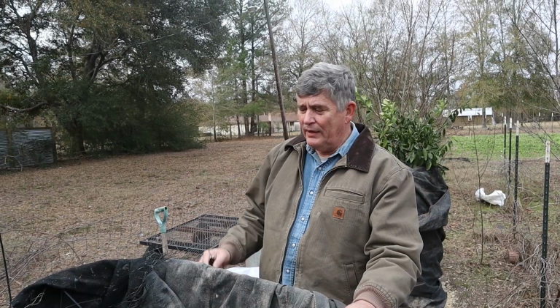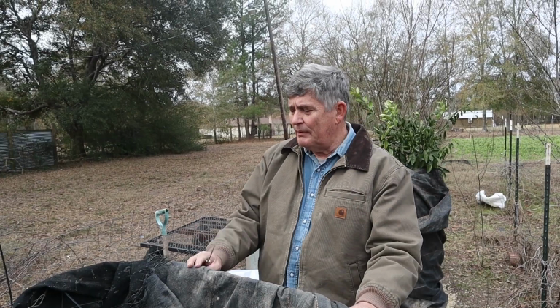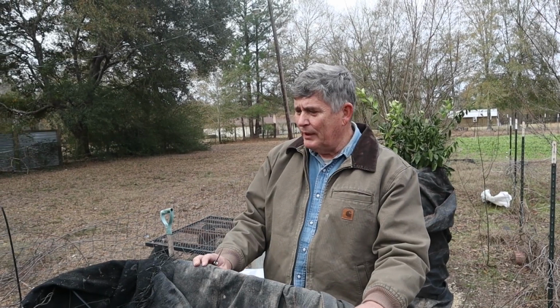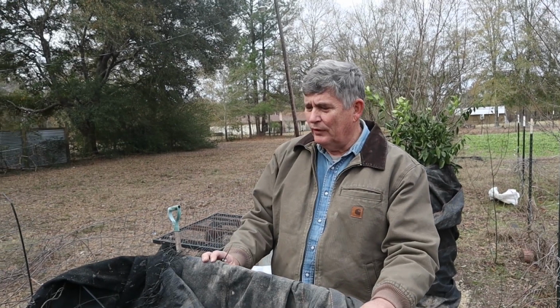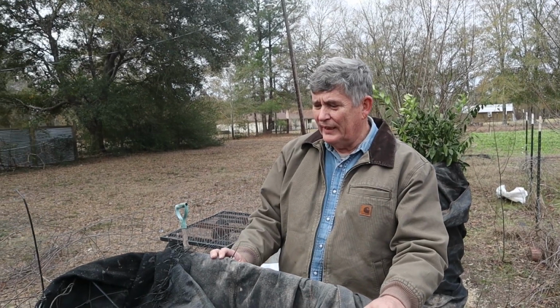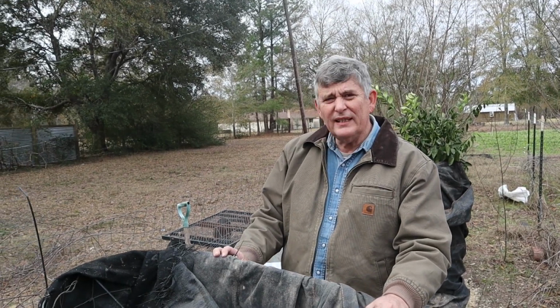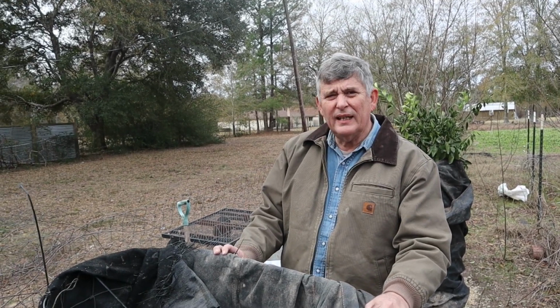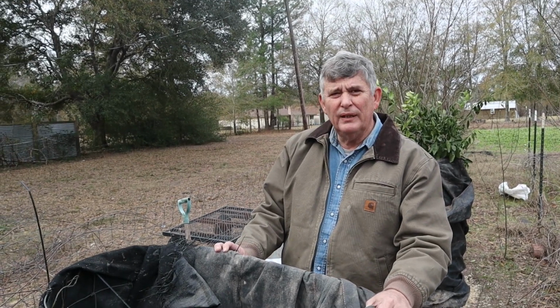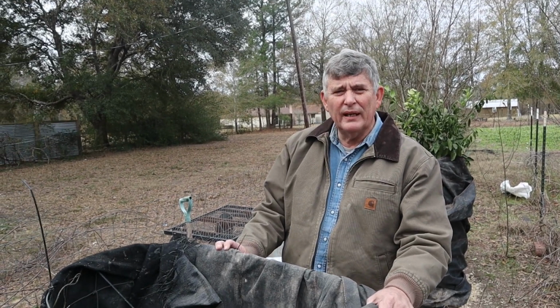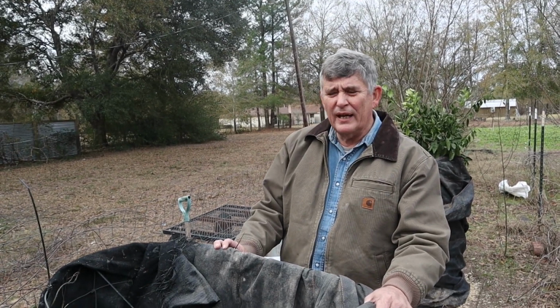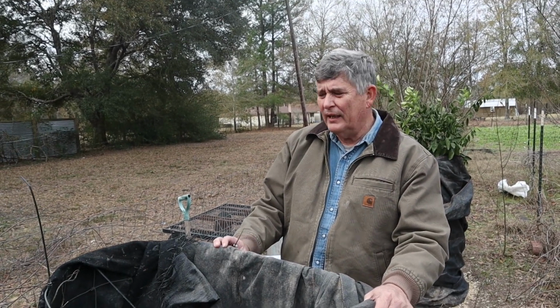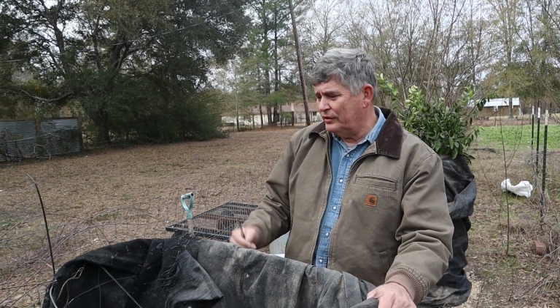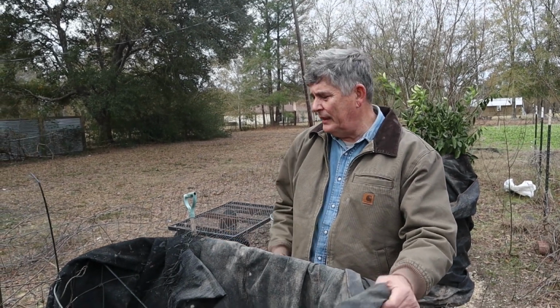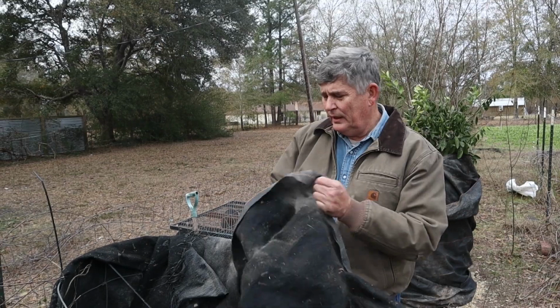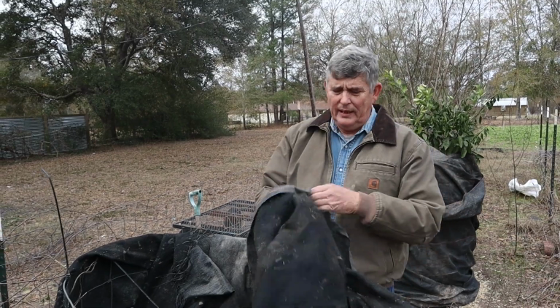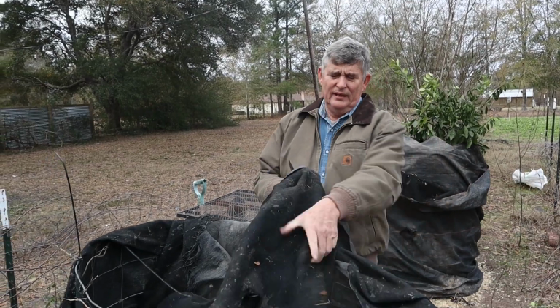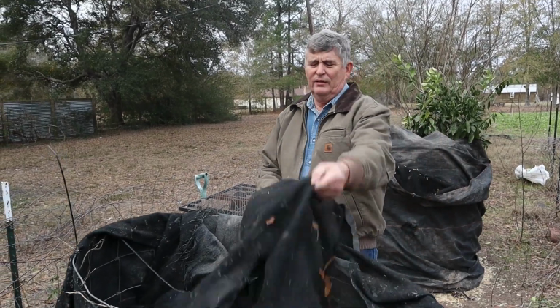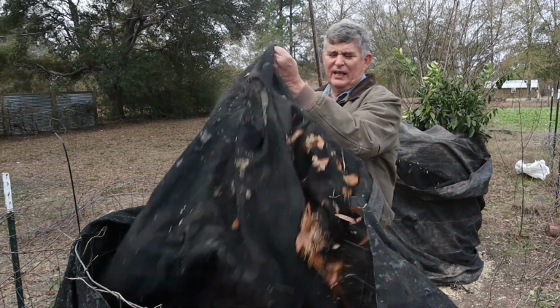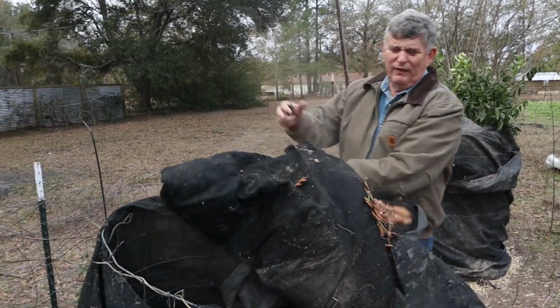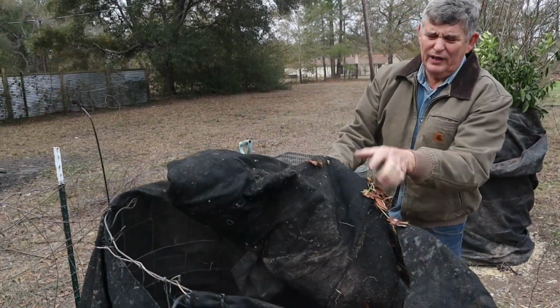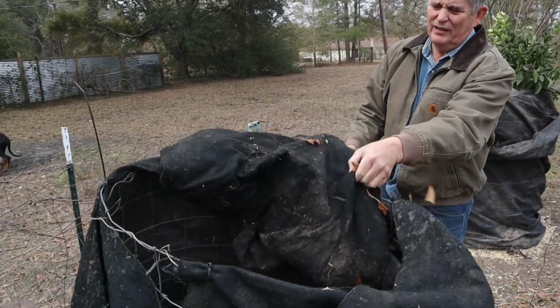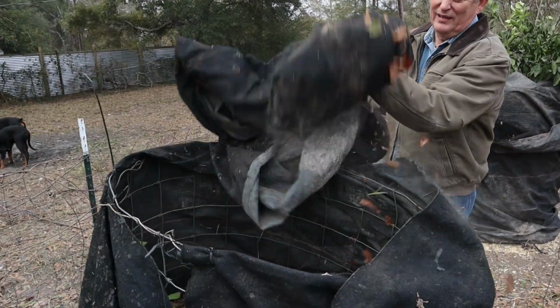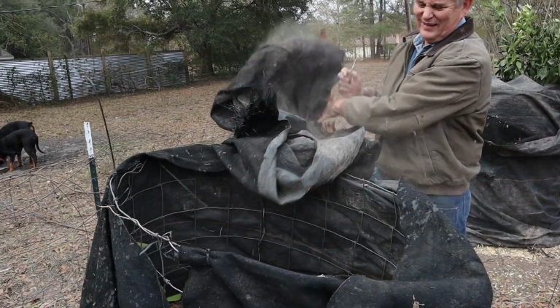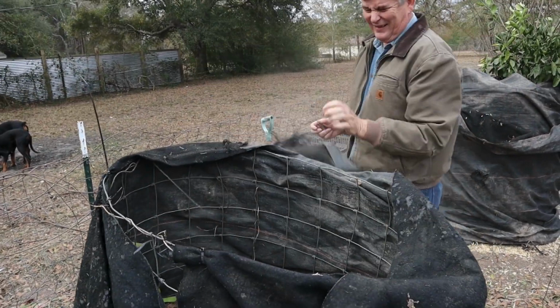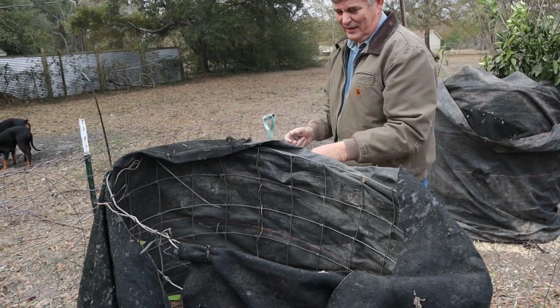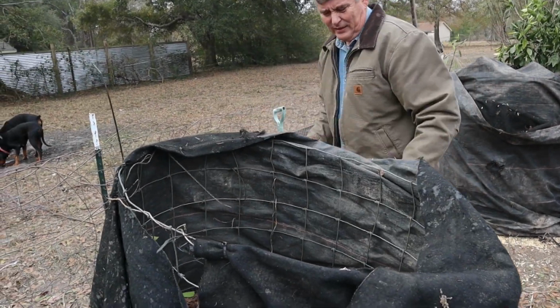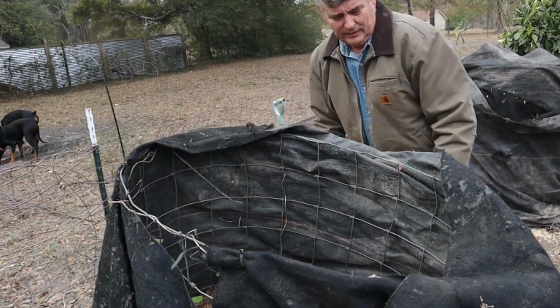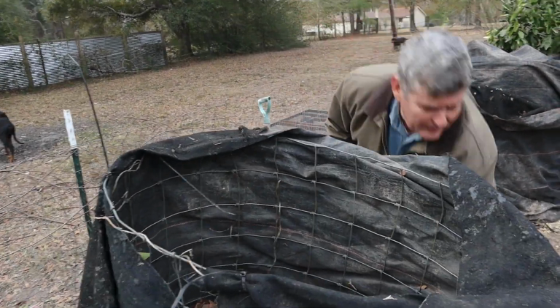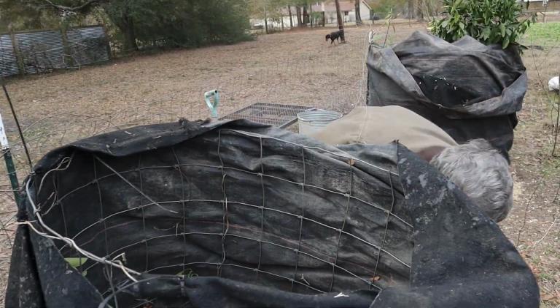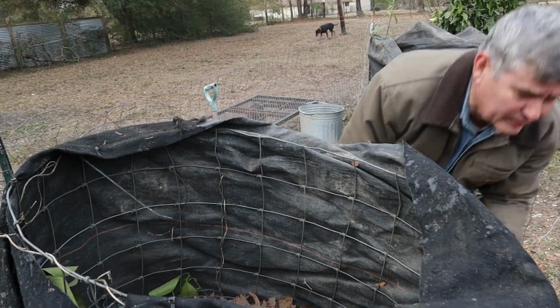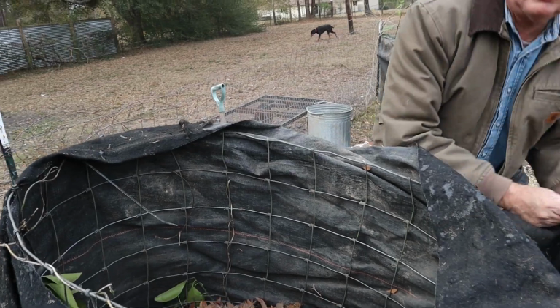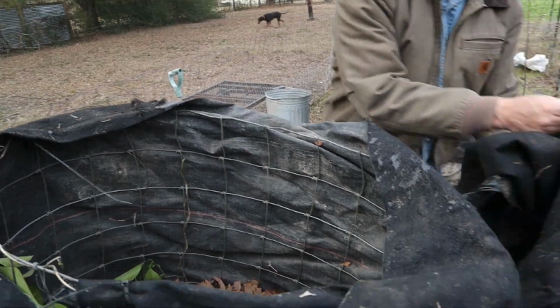These trees have been wrapped up for about eight days — we did it last Saturday and this is Sunday. We'll see how they fared. This in here is the blood orange.